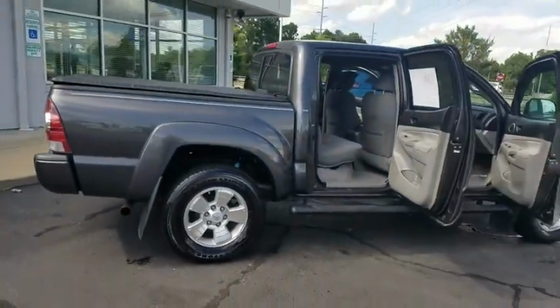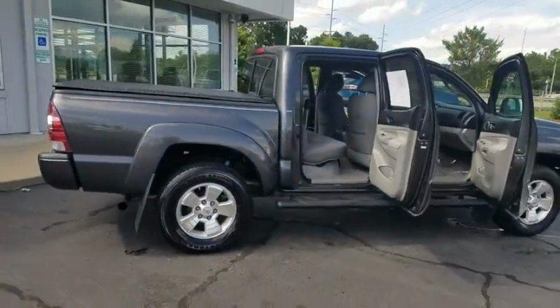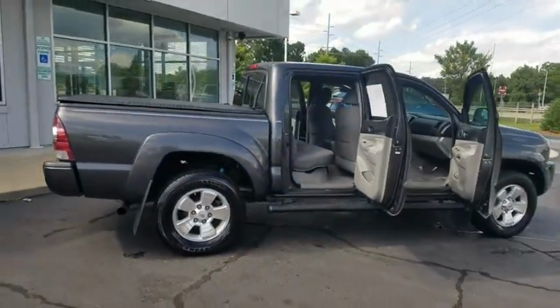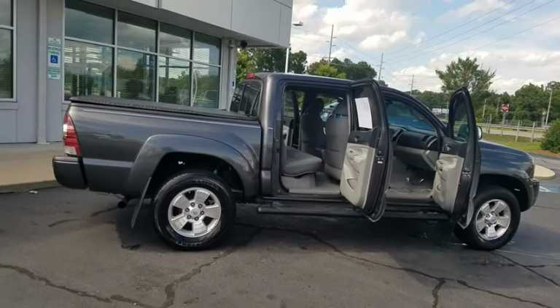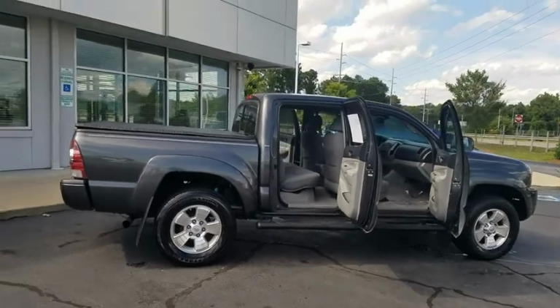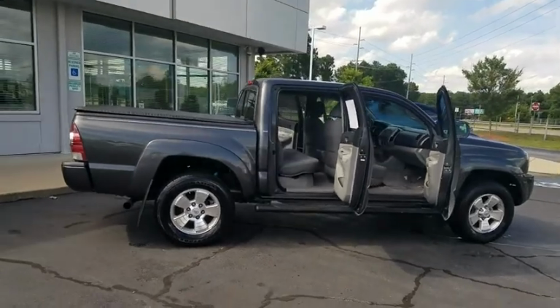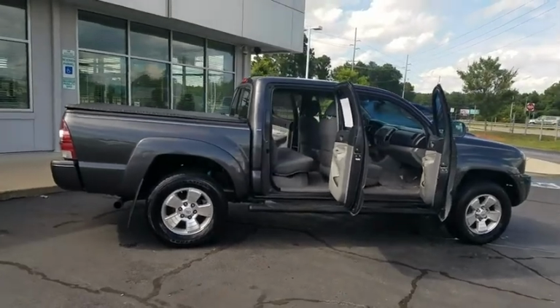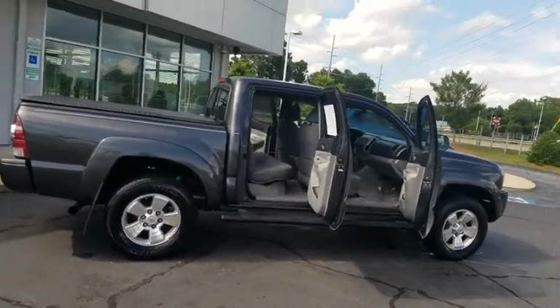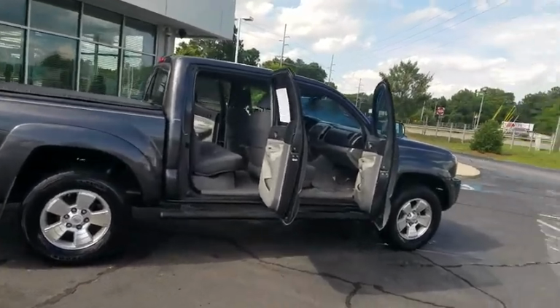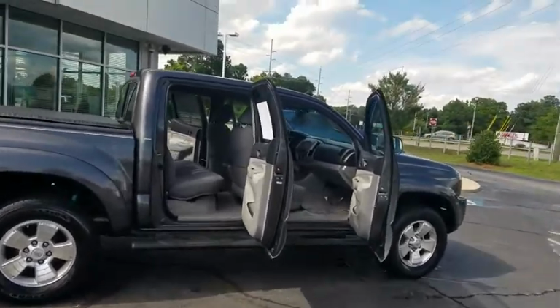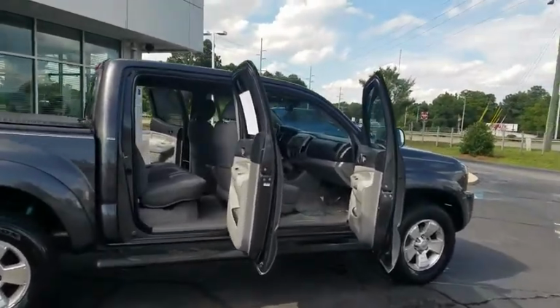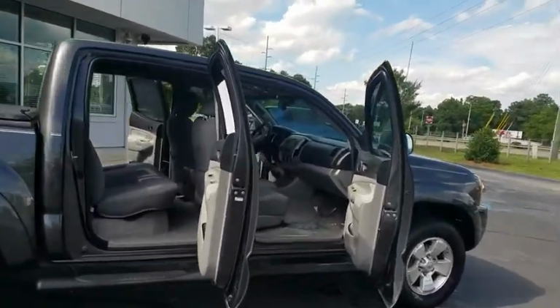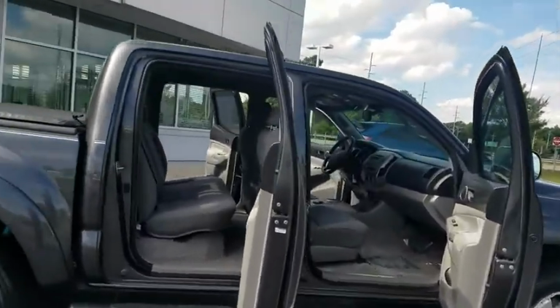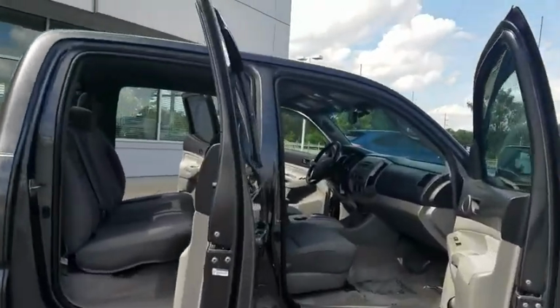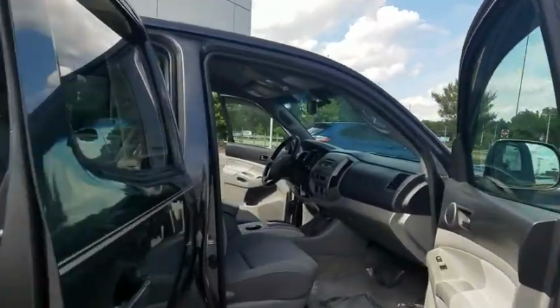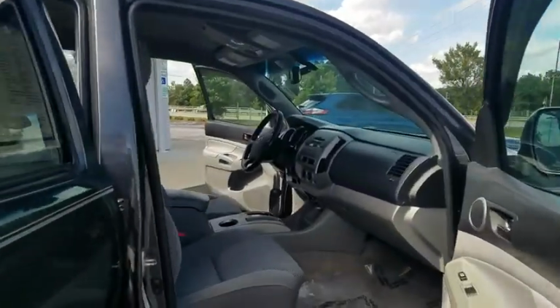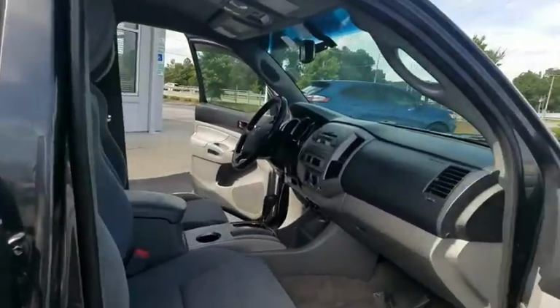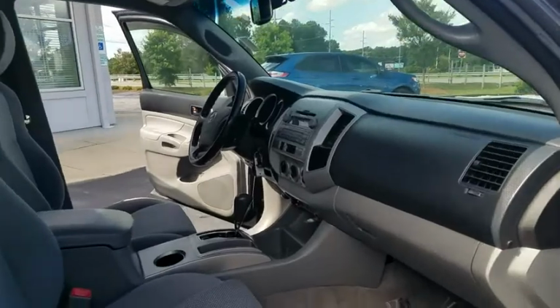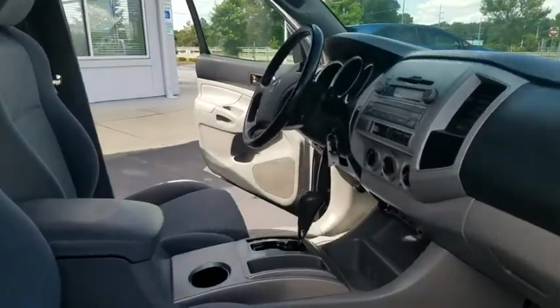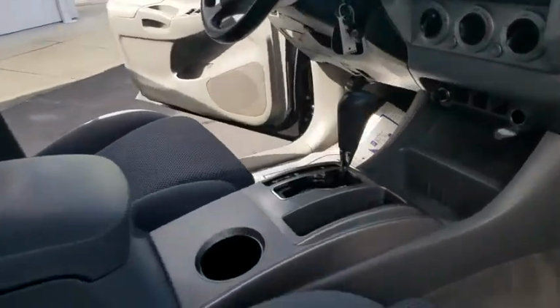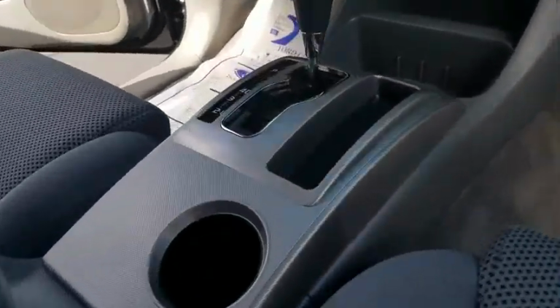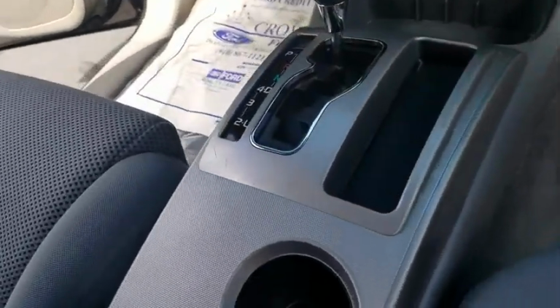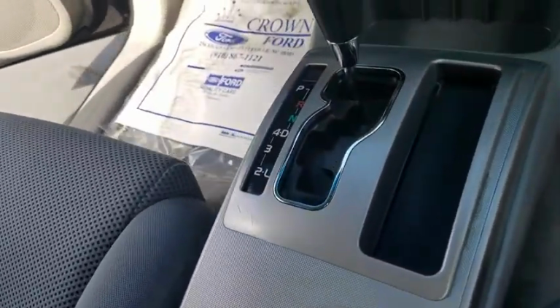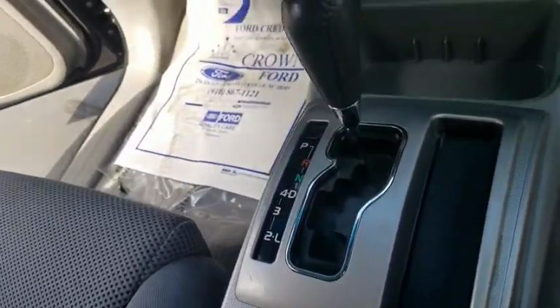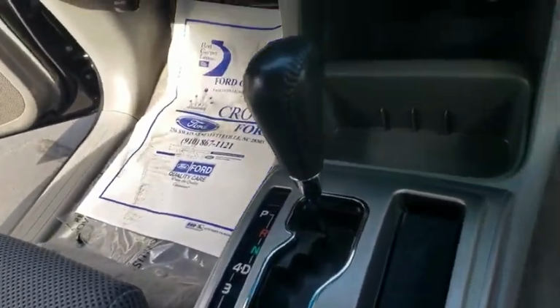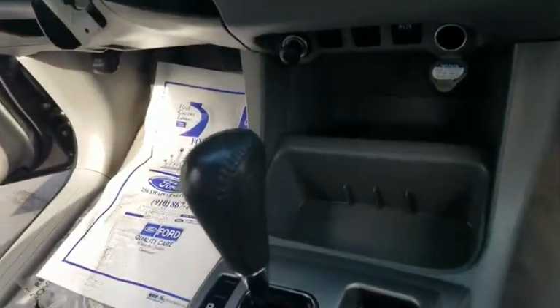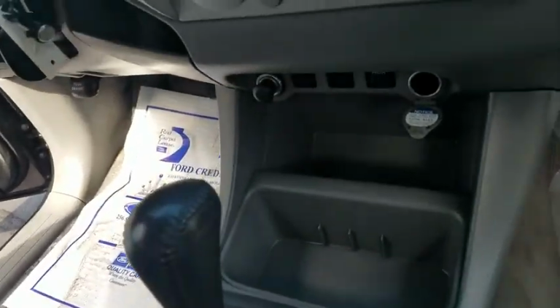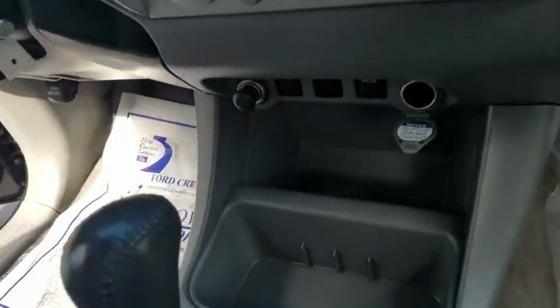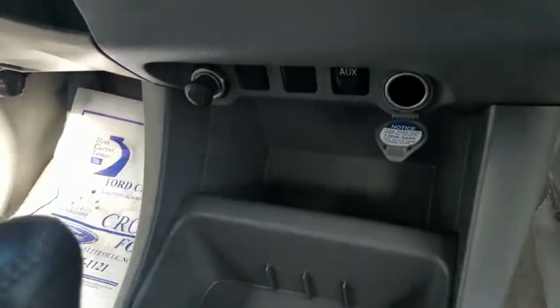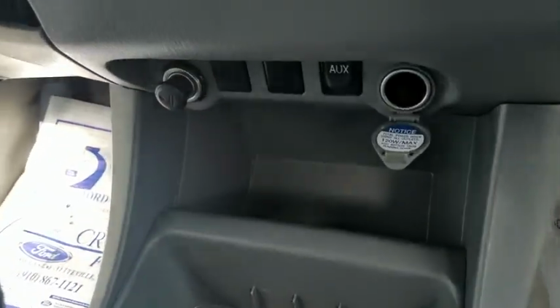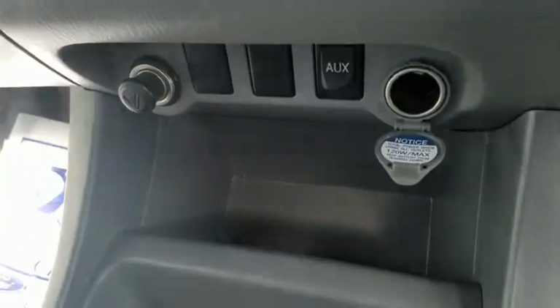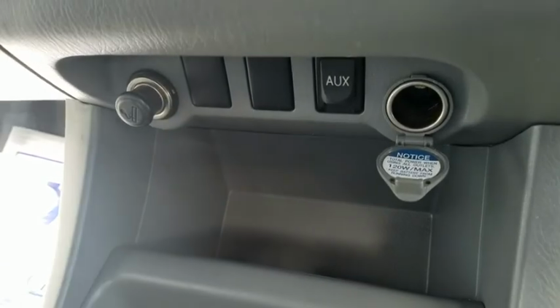Overhead console, front bucket seats, tilt steering wheel, front reading lamp, passenger vanity mirror, steel wheels, front wheel independent suspension, low tire pressure warning, four-piece floor mat set.